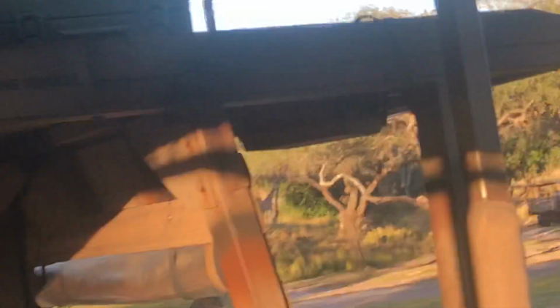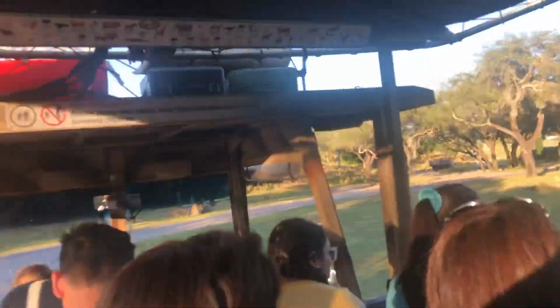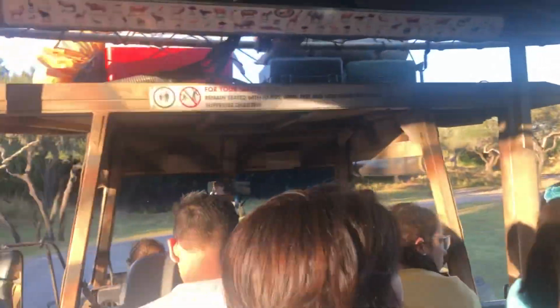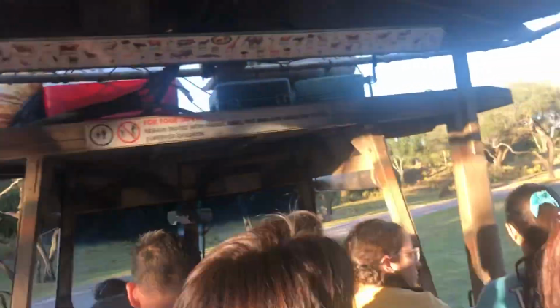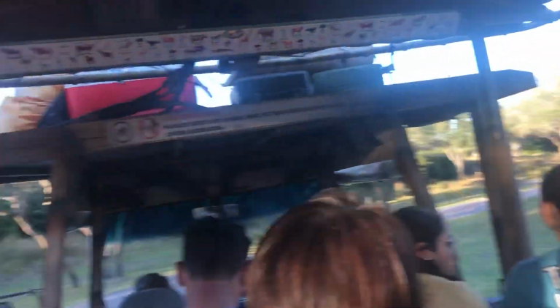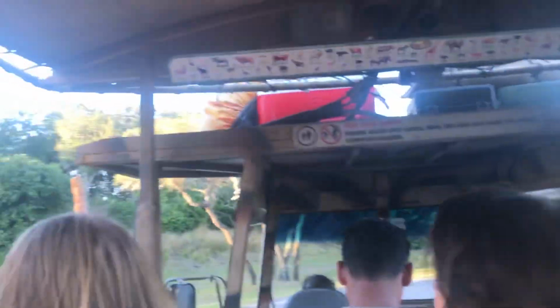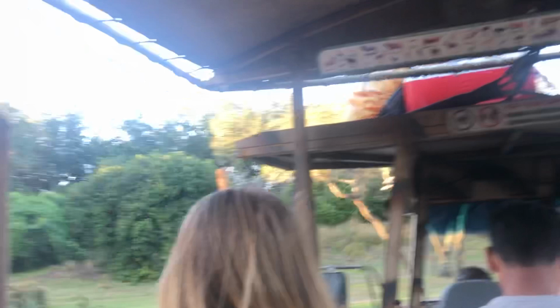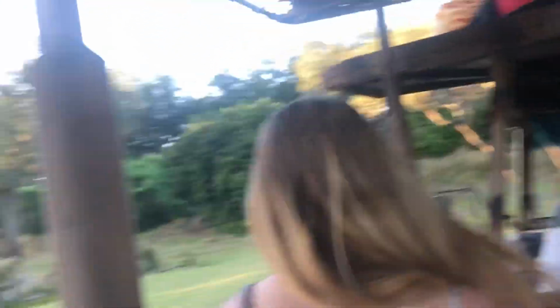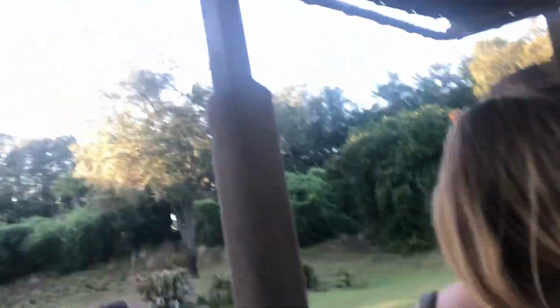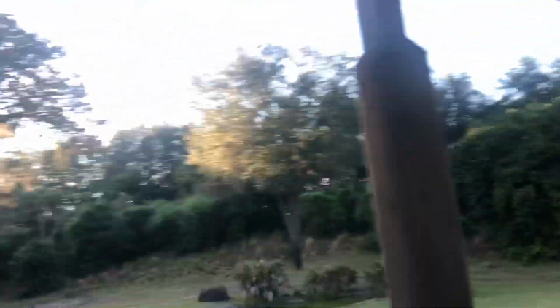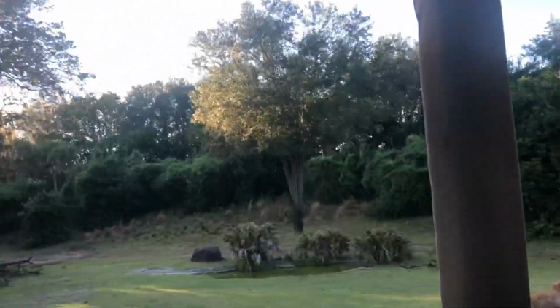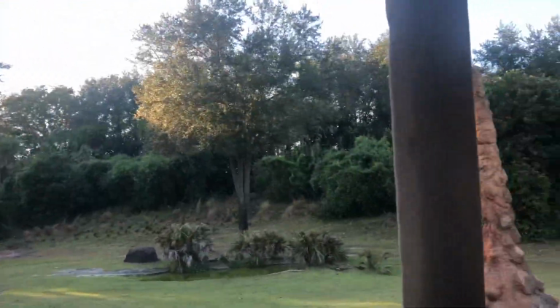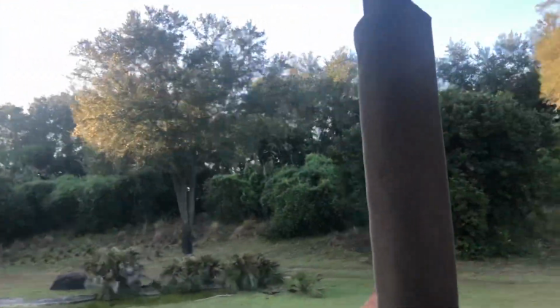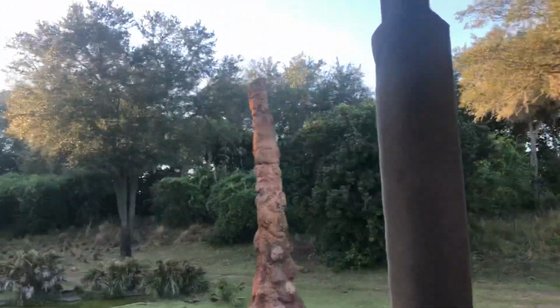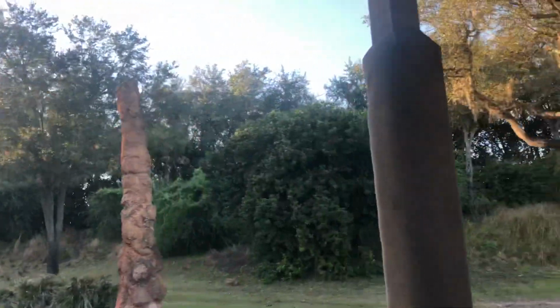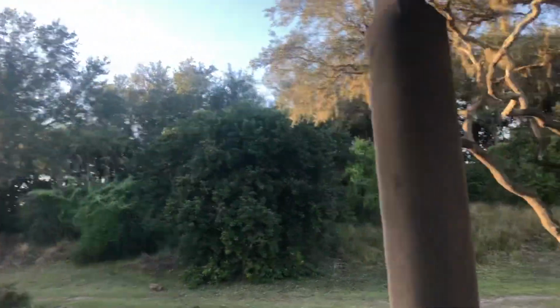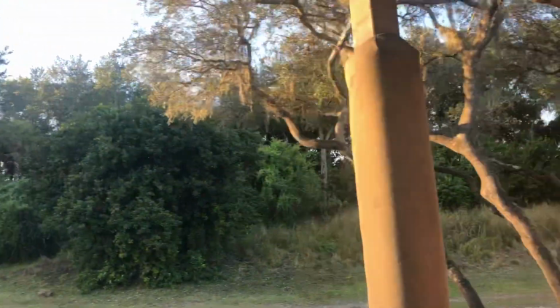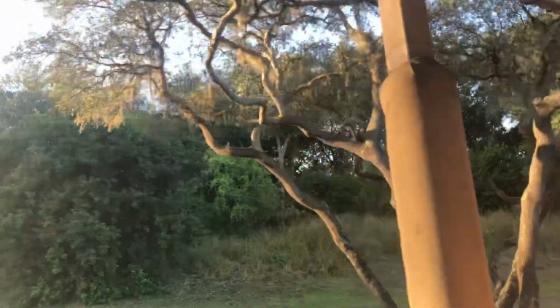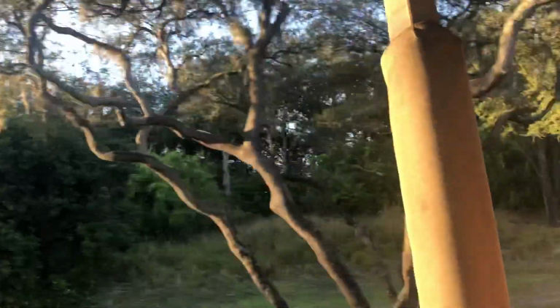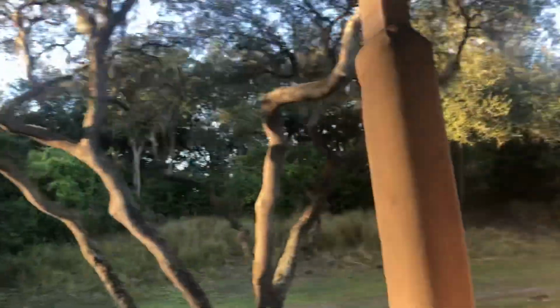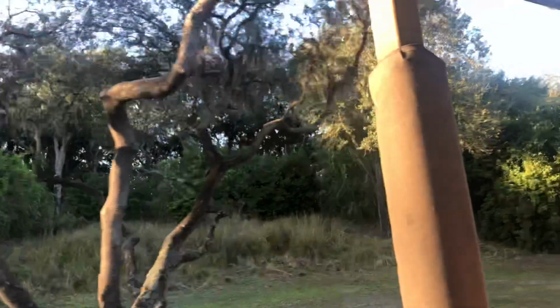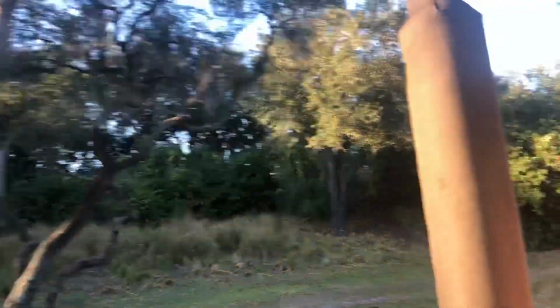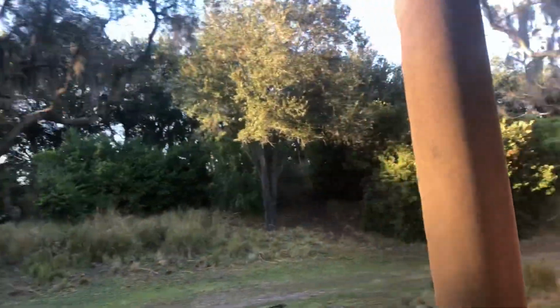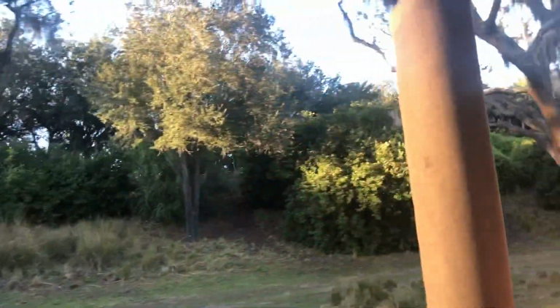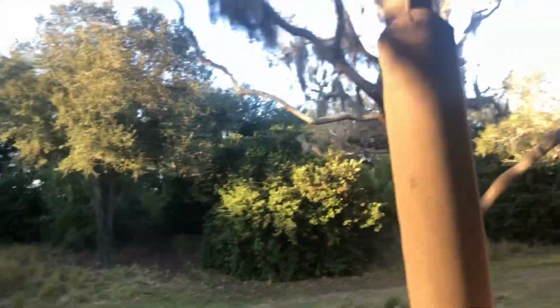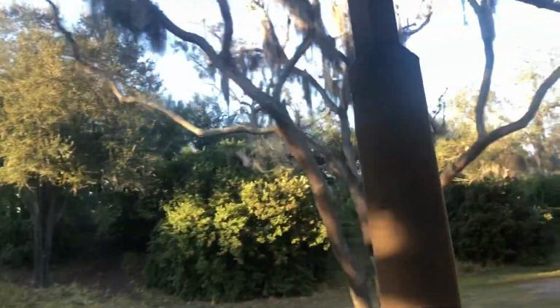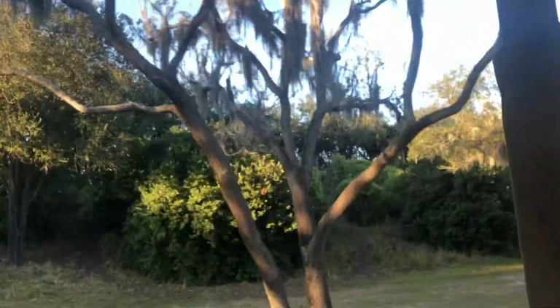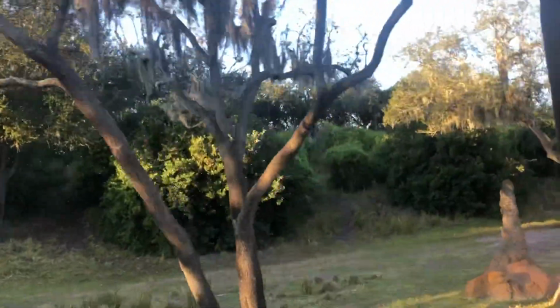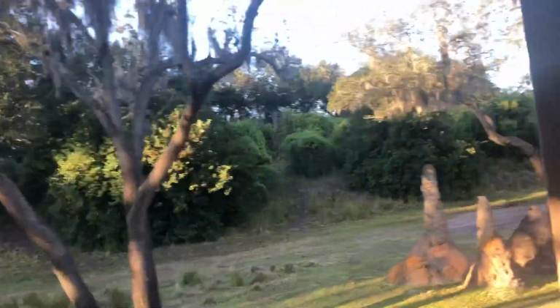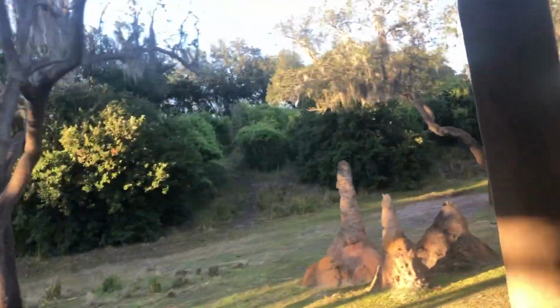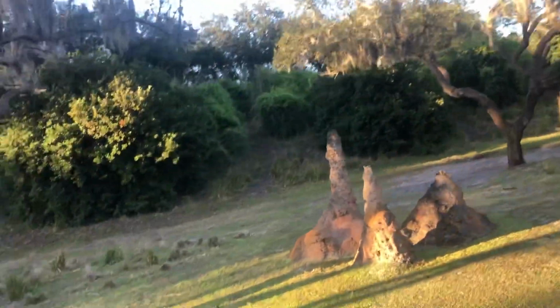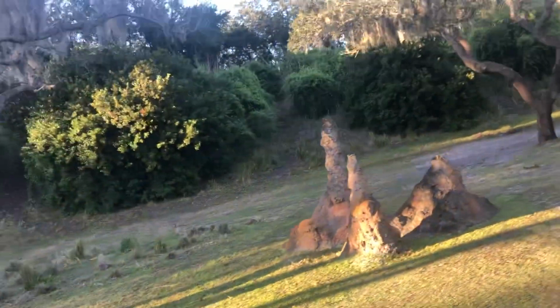We'll pass some termite mounds too. They're made of dirt, dung, and saliva. In the African sun though, they become as hard as concrete. Sometimes you'll see large animals use them as a scratching post, and smaller animals use them as a lookout point if one falls down.